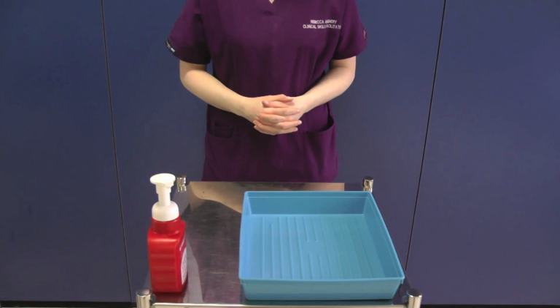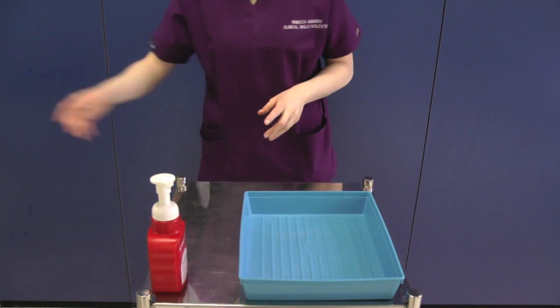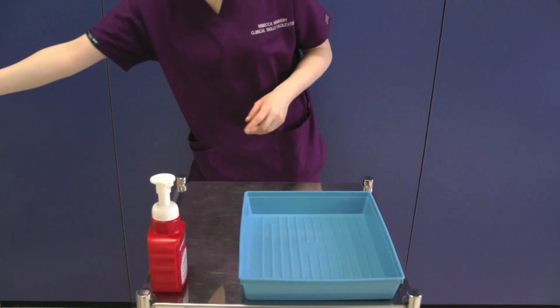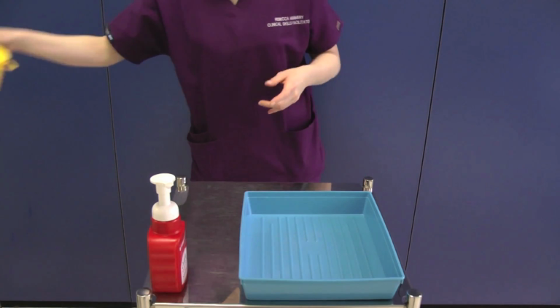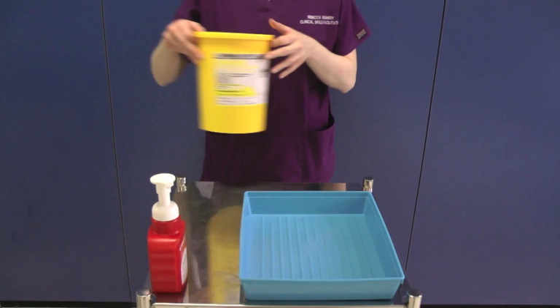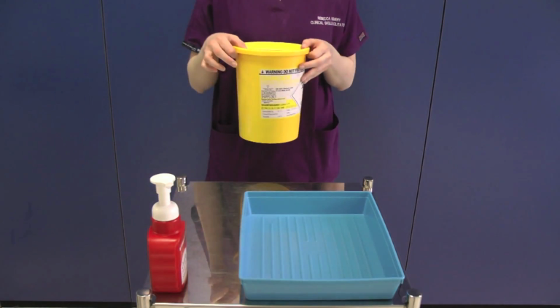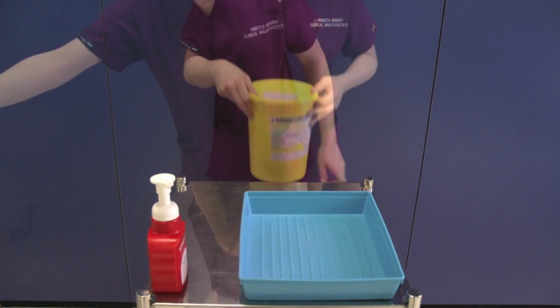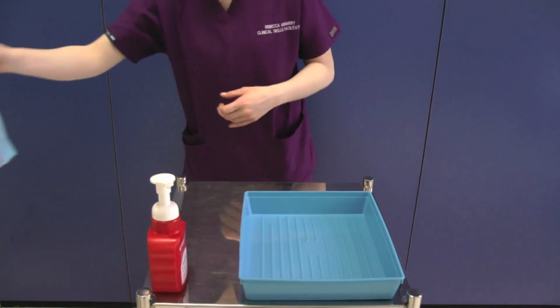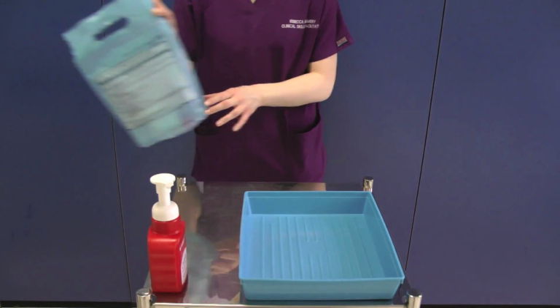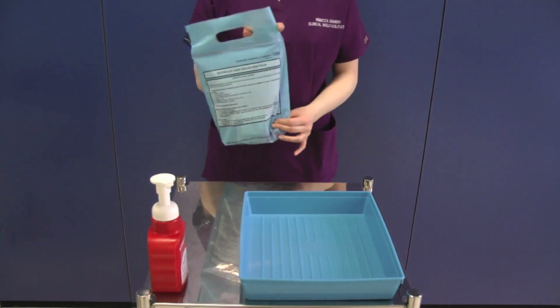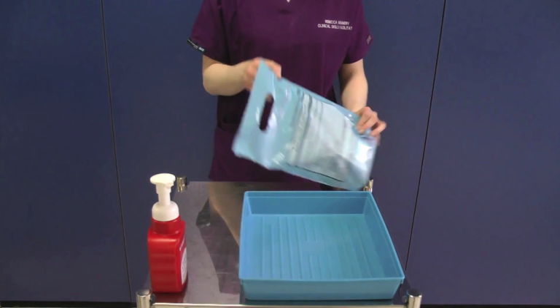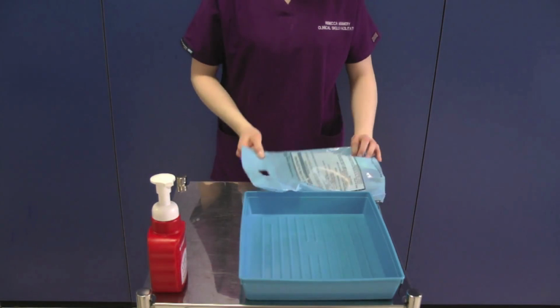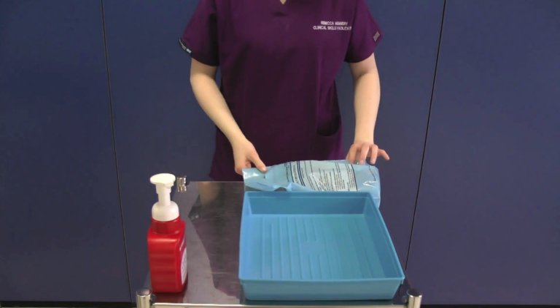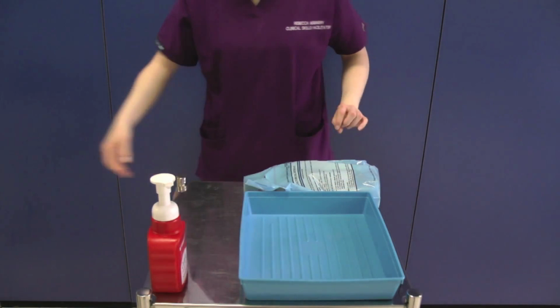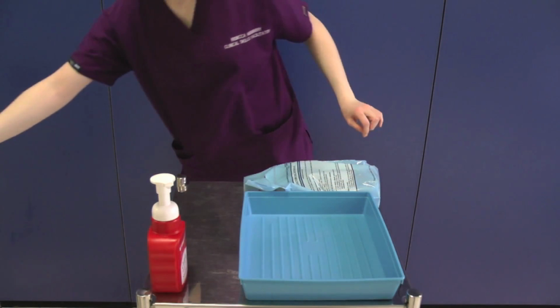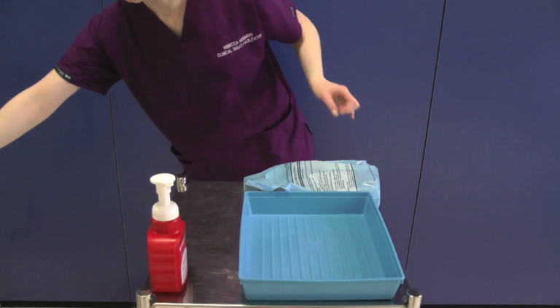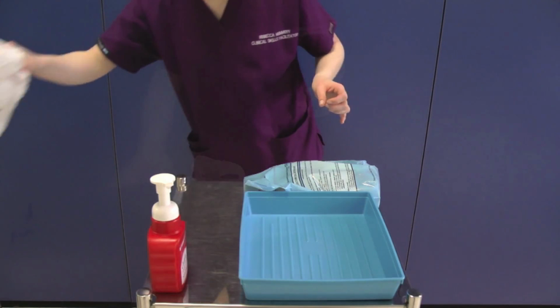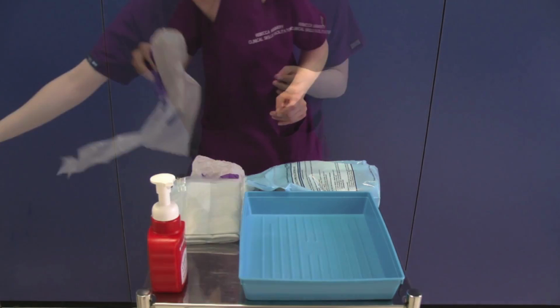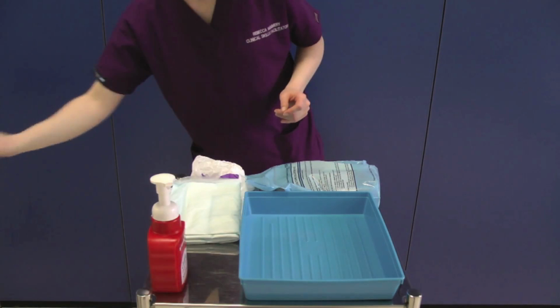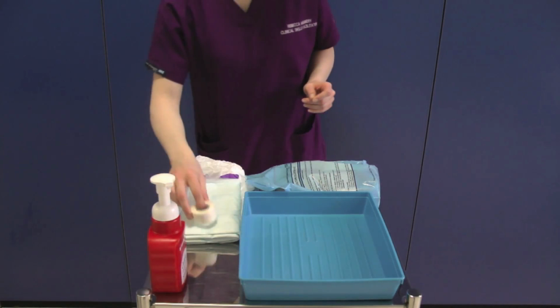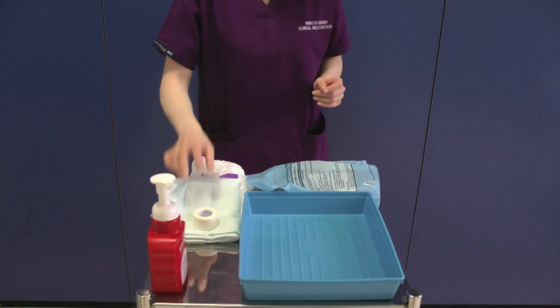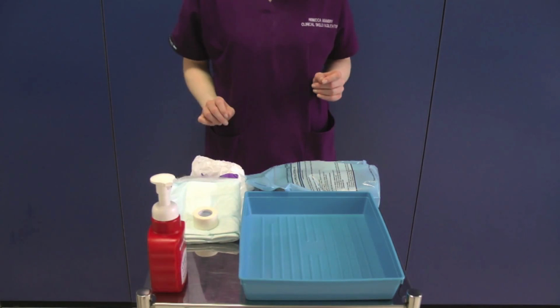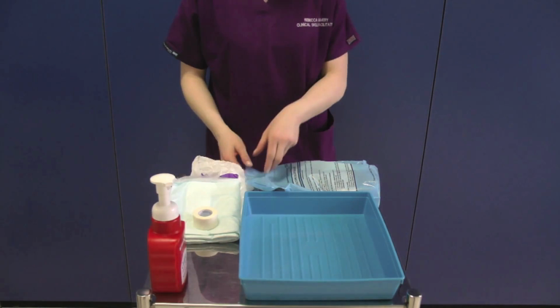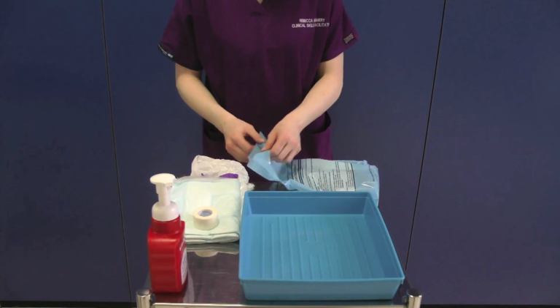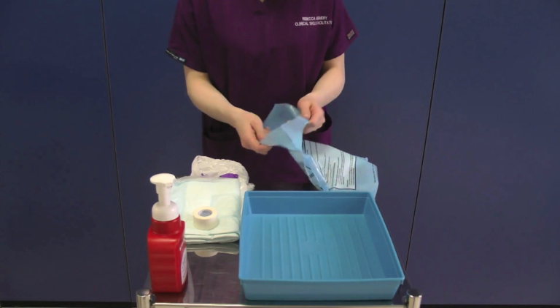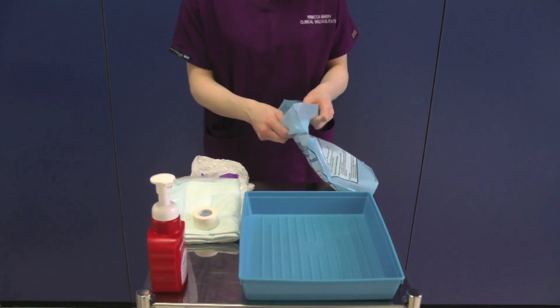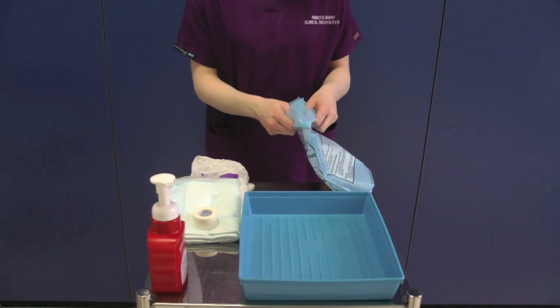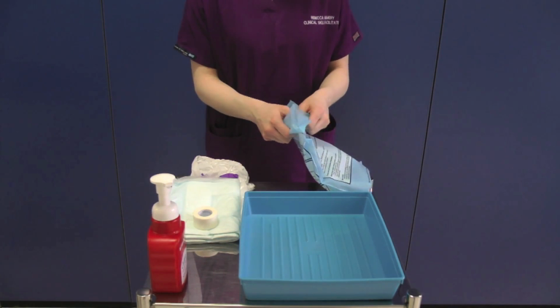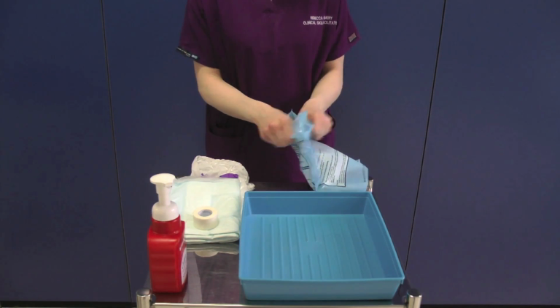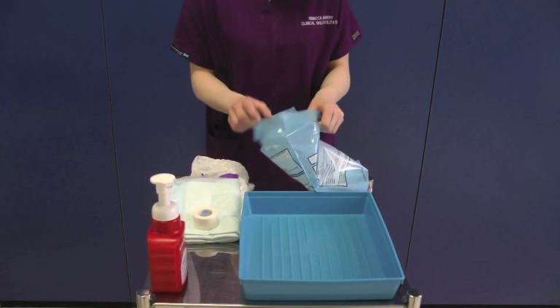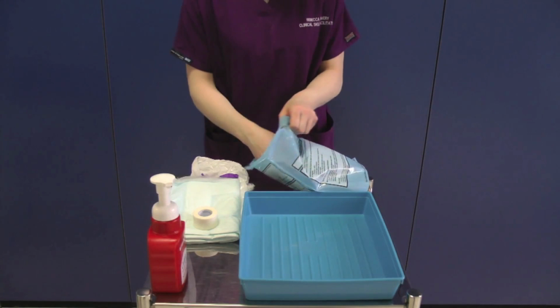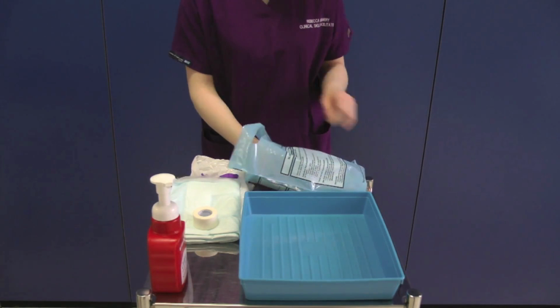Gather the equipment onto the trolley, making sure there is a sharps bin to hand. Do not put the unopened equipment in the tray at this point. Open the blood culture pack and arrange your equipment in the tray, ensuring all key parts are protected.